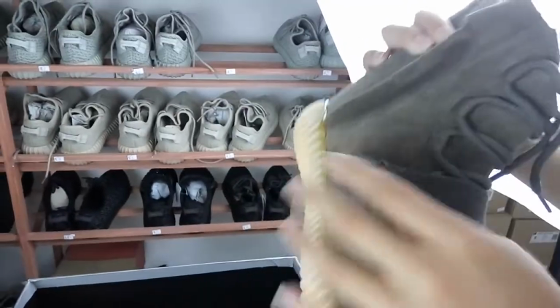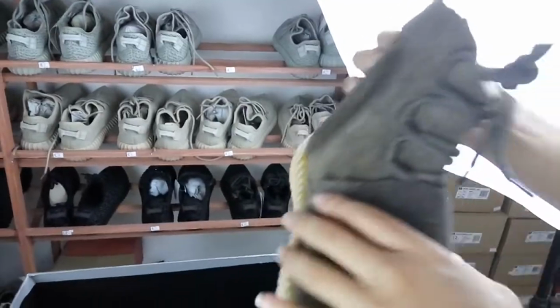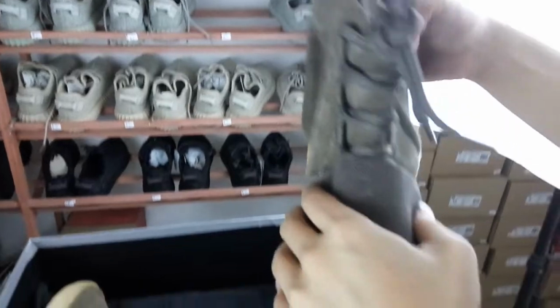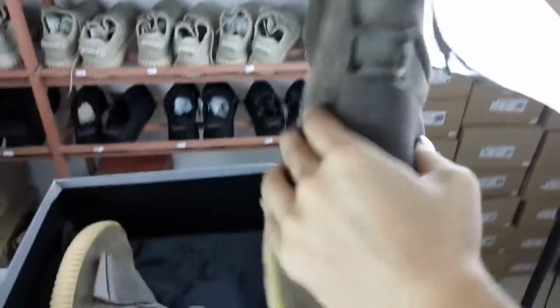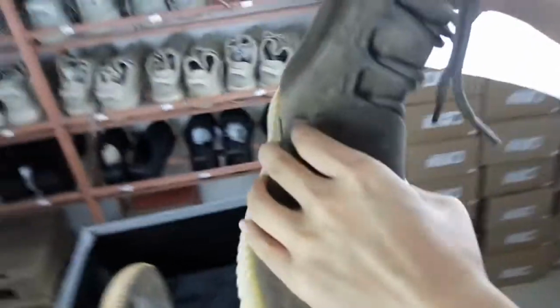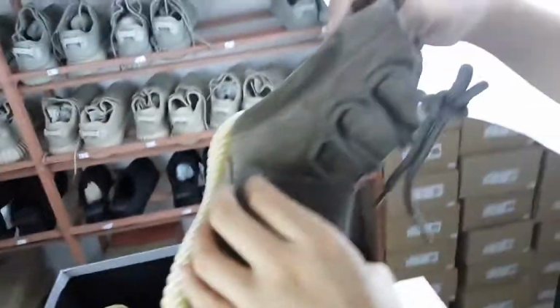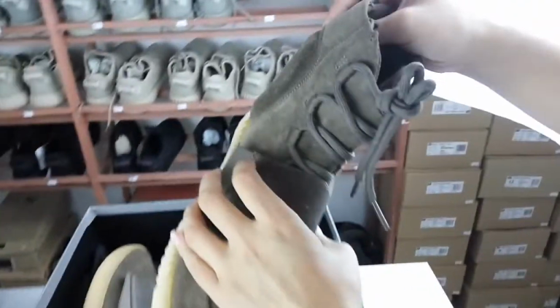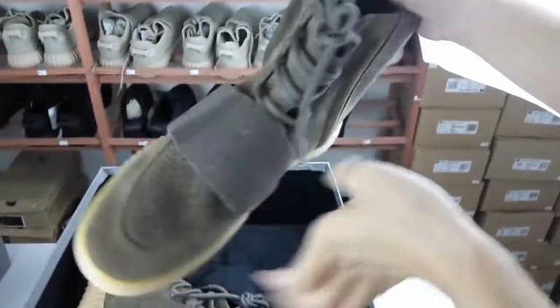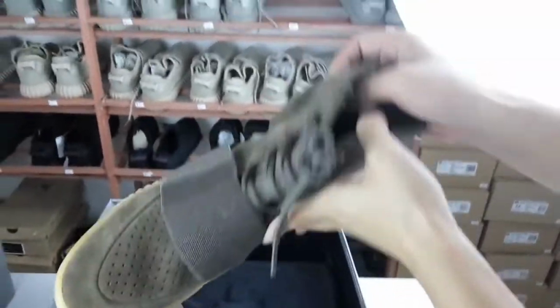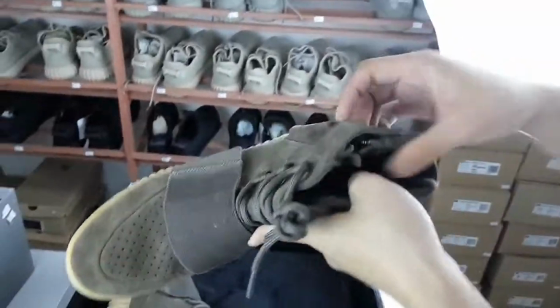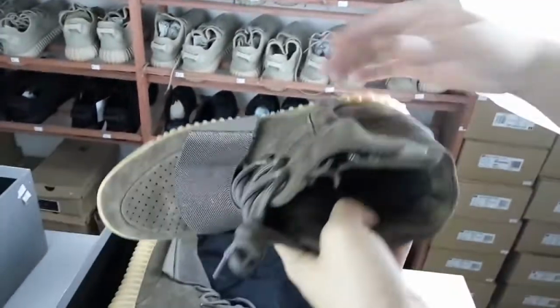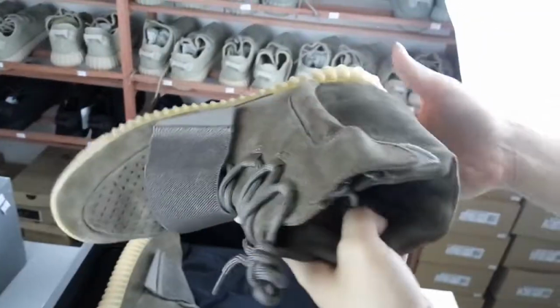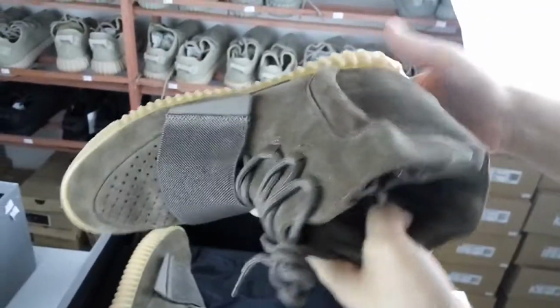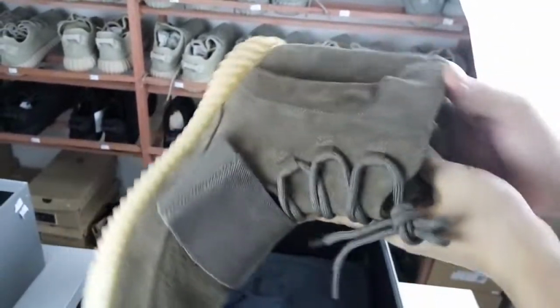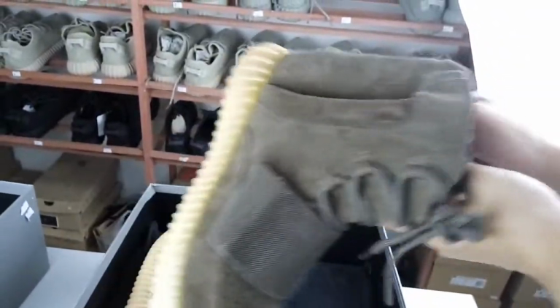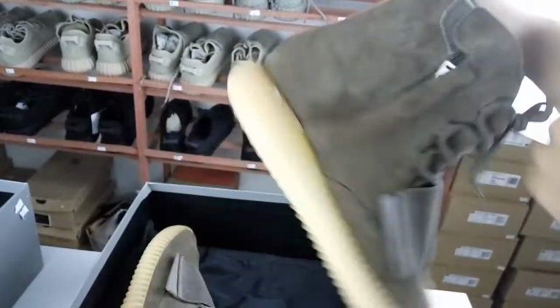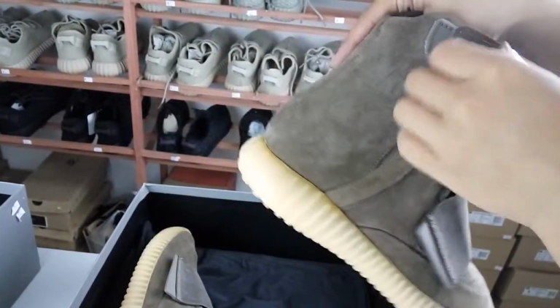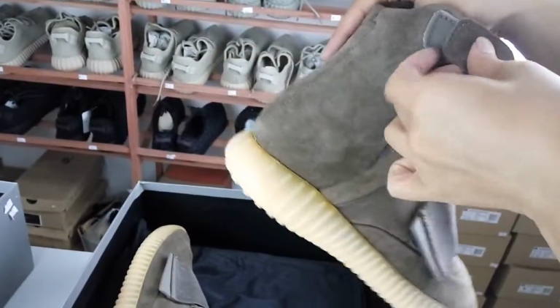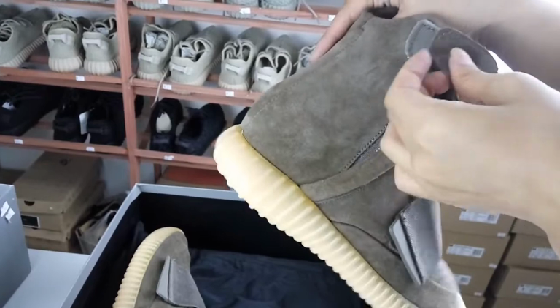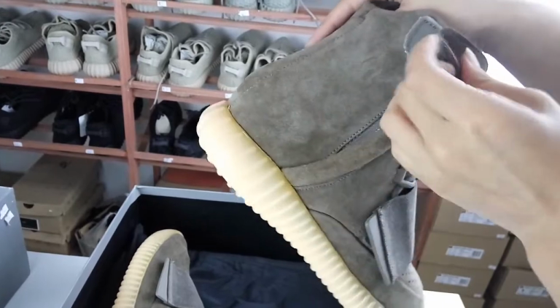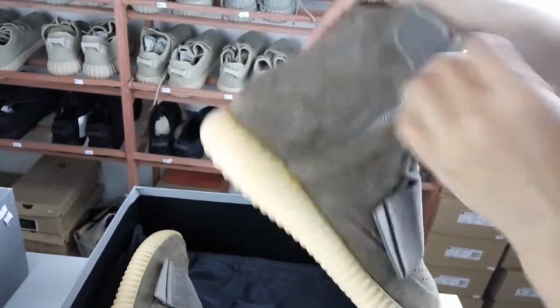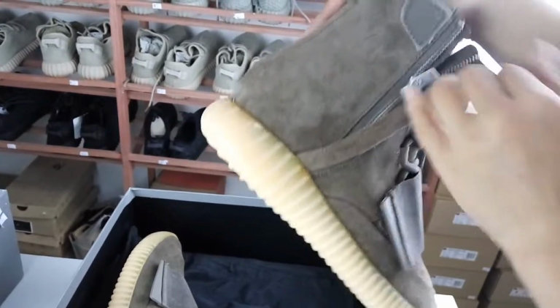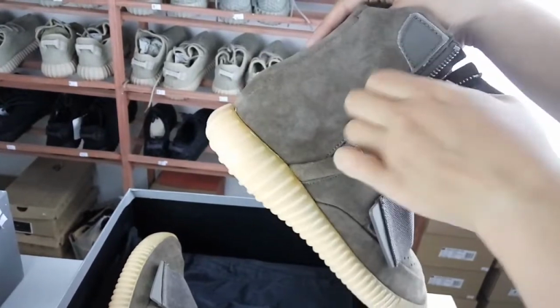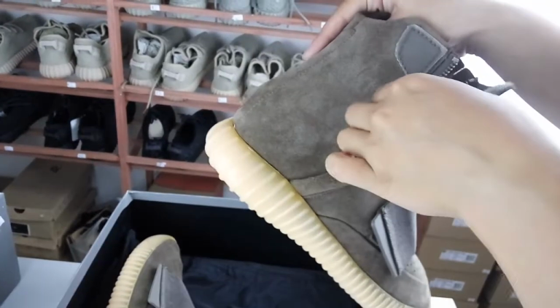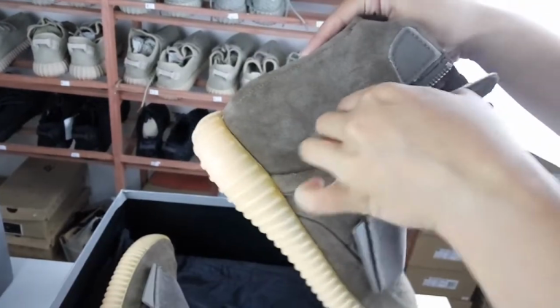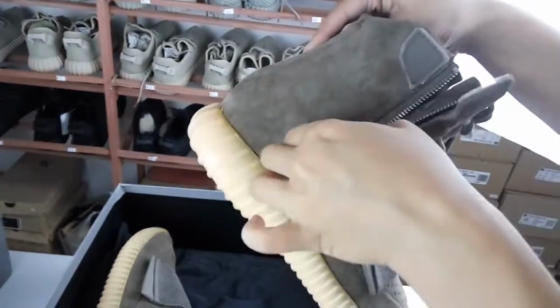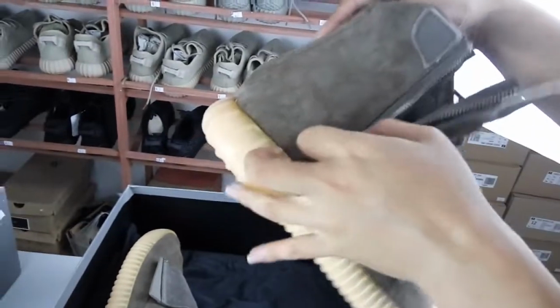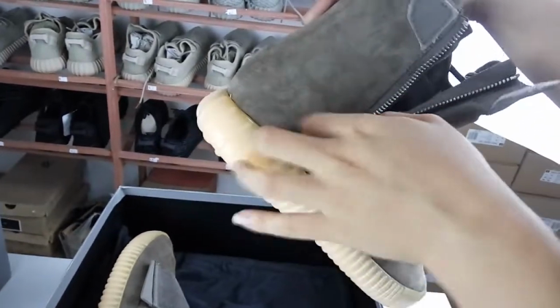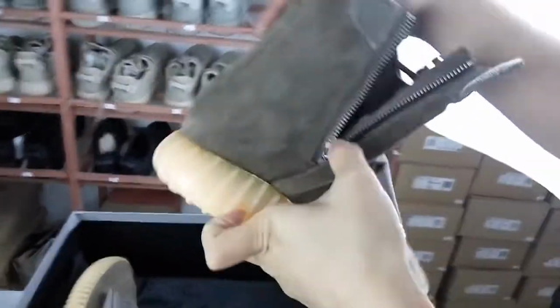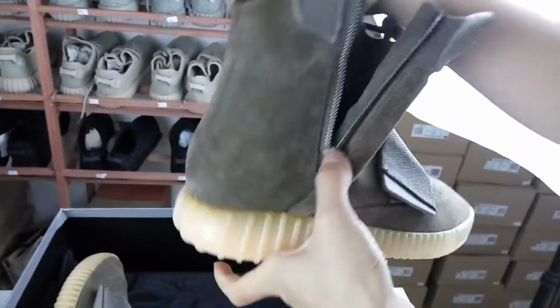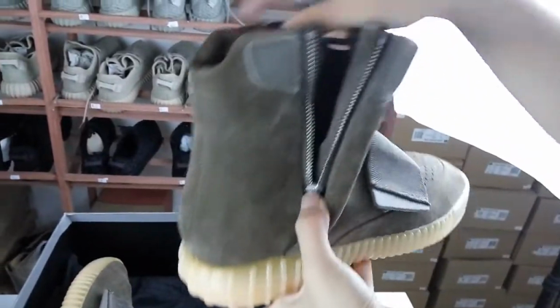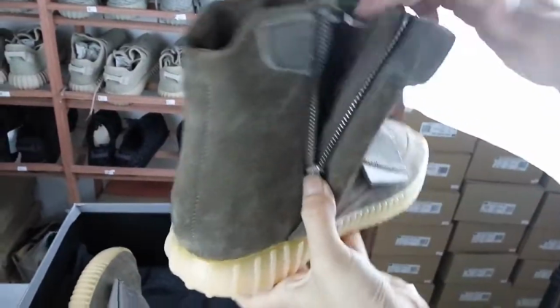Then we can see the zipper. It's smooth to open.